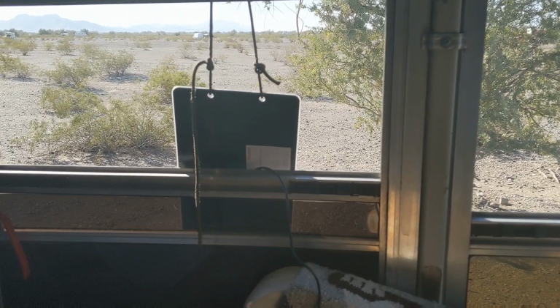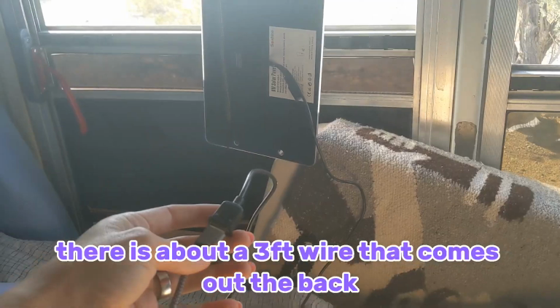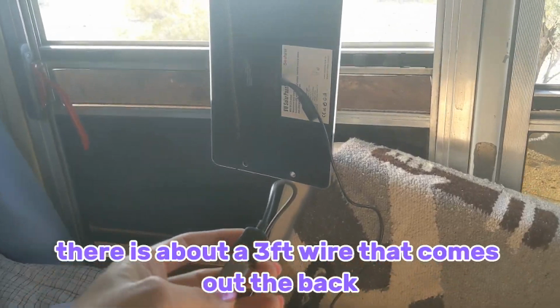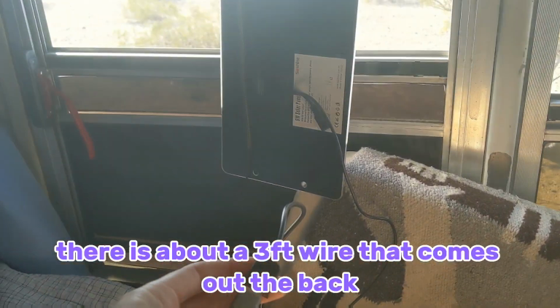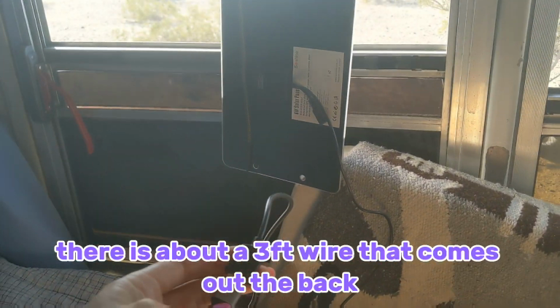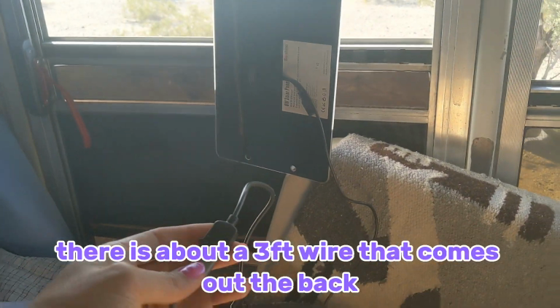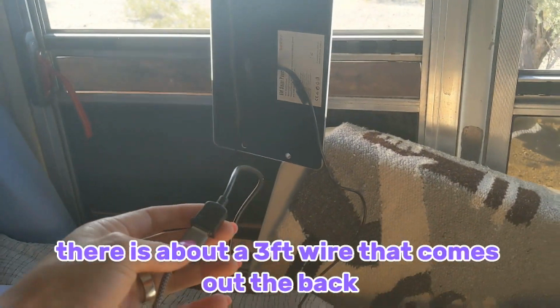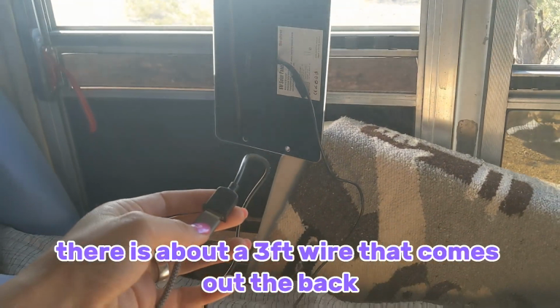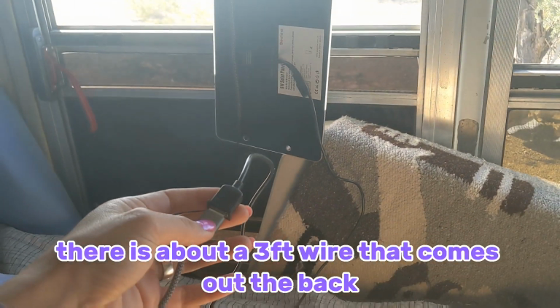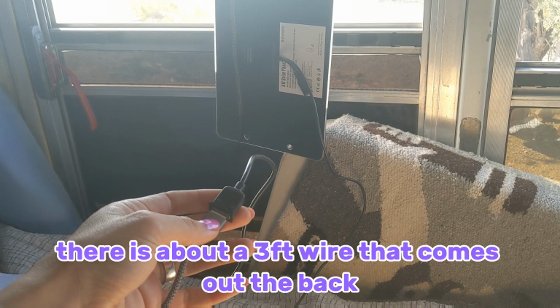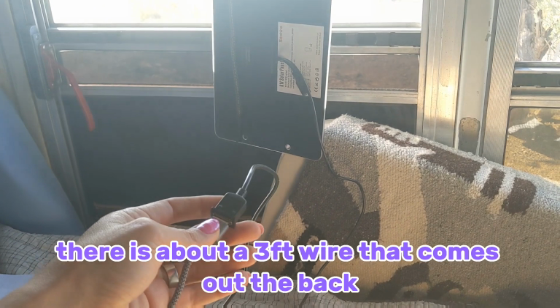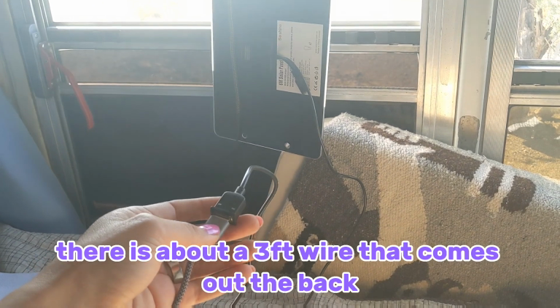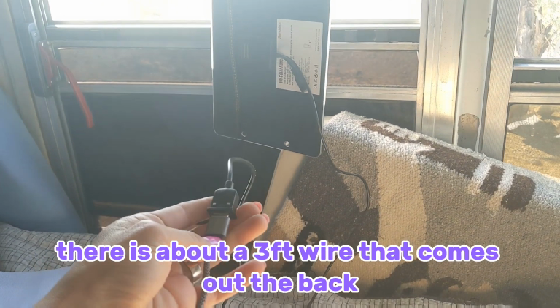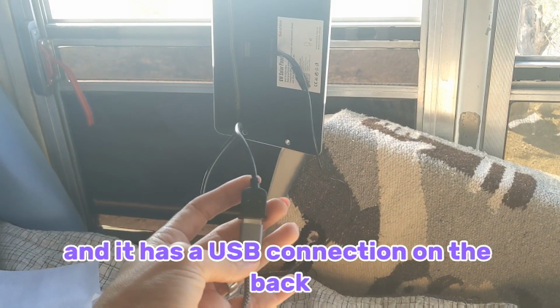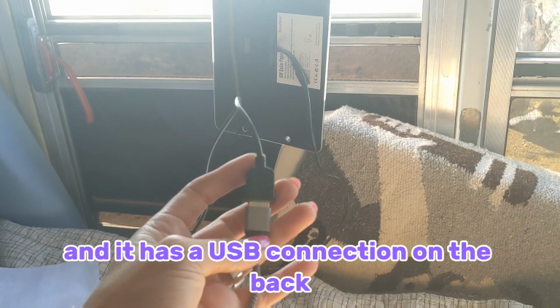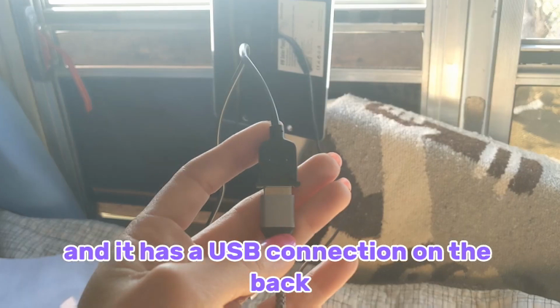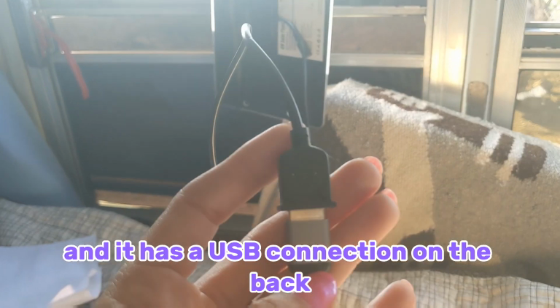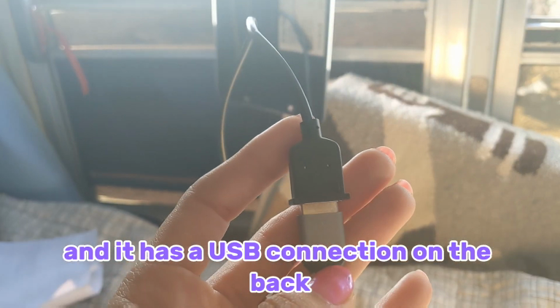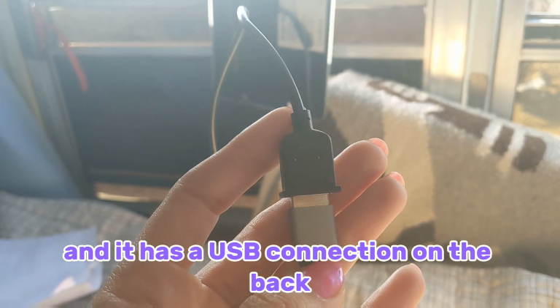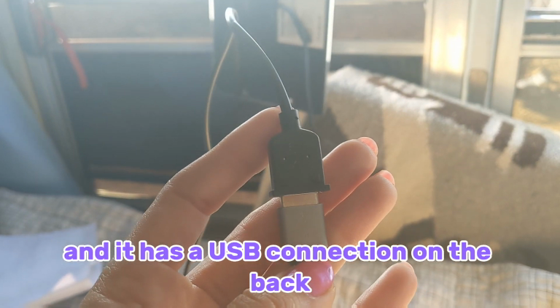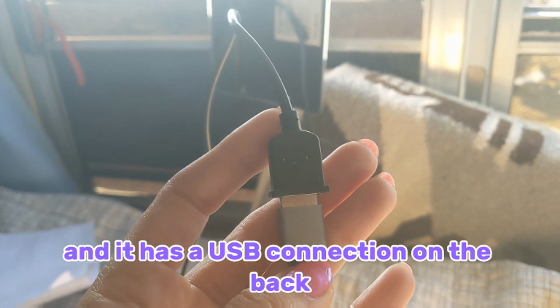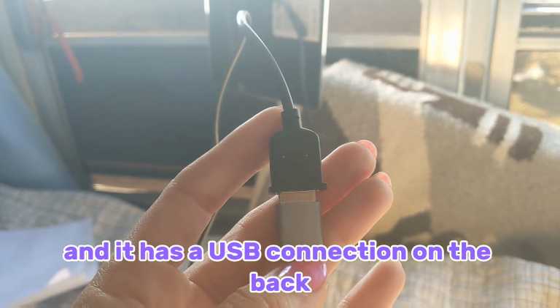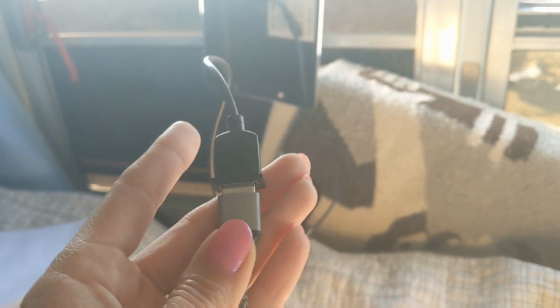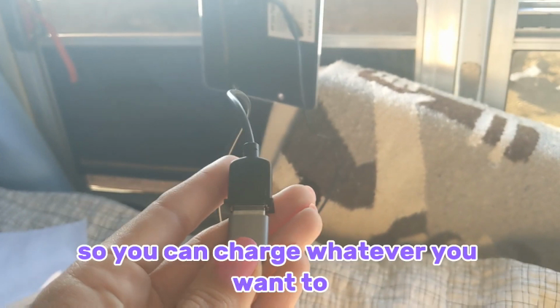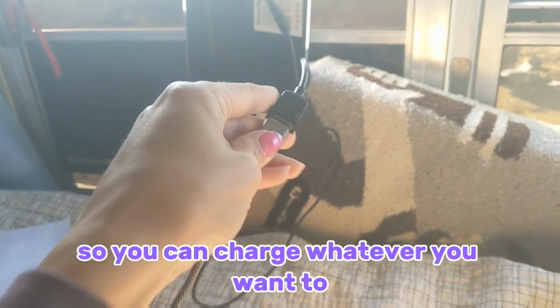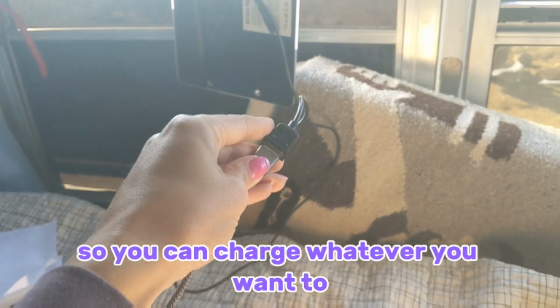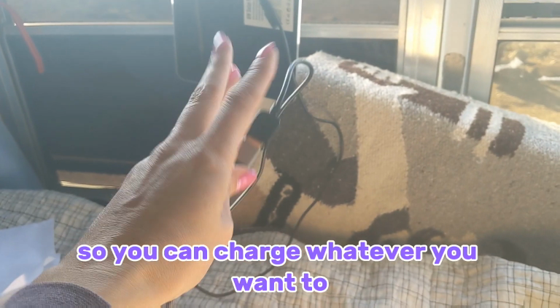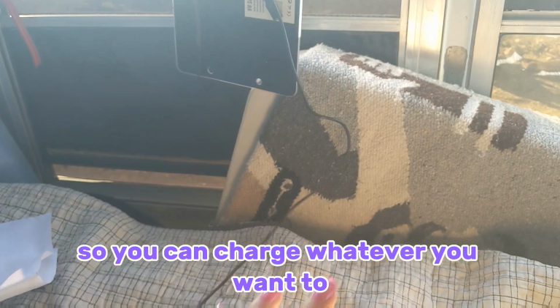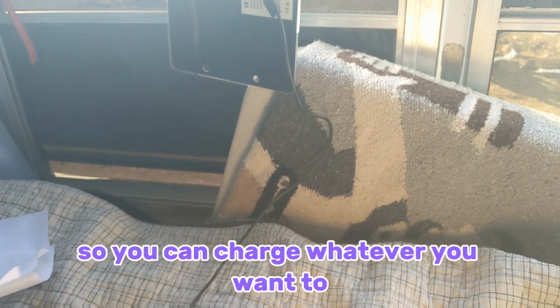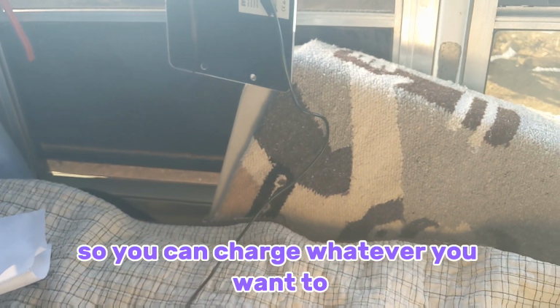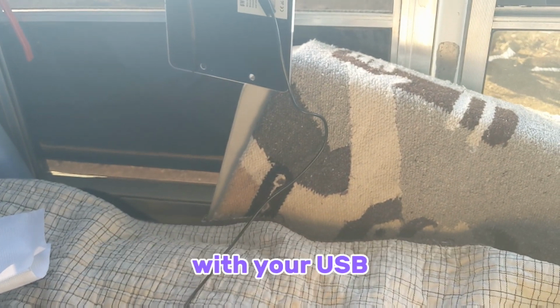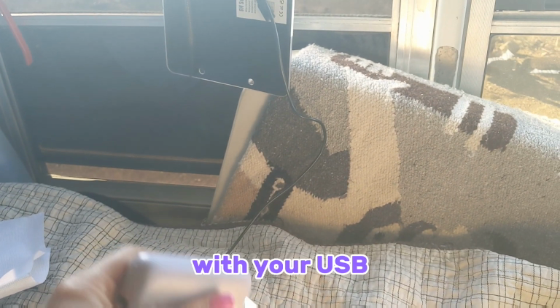There is about a 3 foot wire that comes out the back and it has a USB connection on the back, so you can charge whatever you want with your USB.